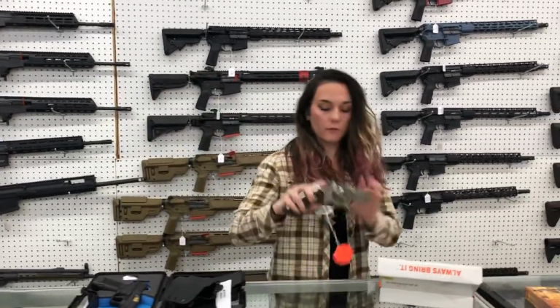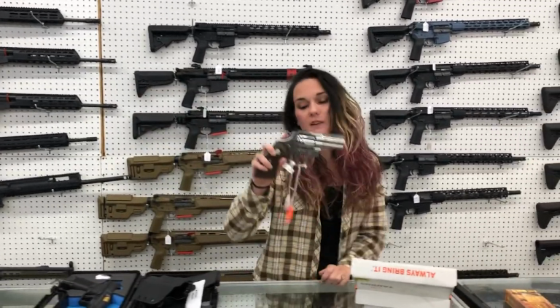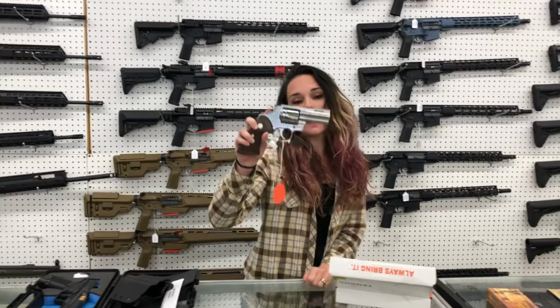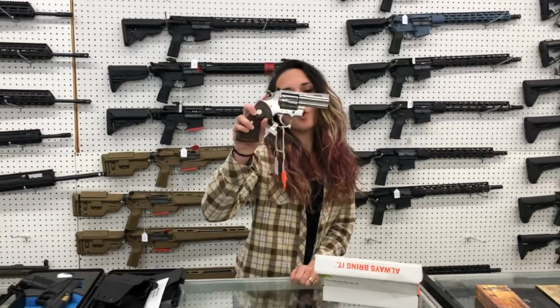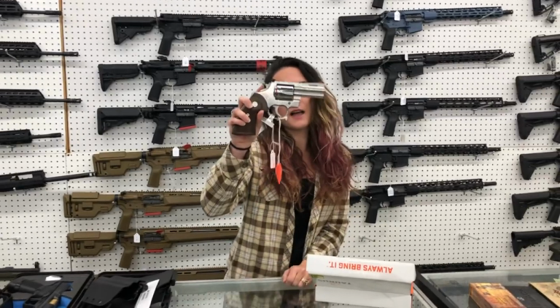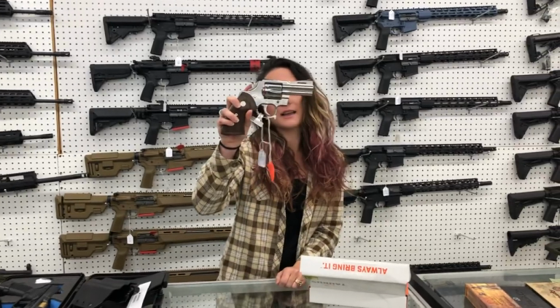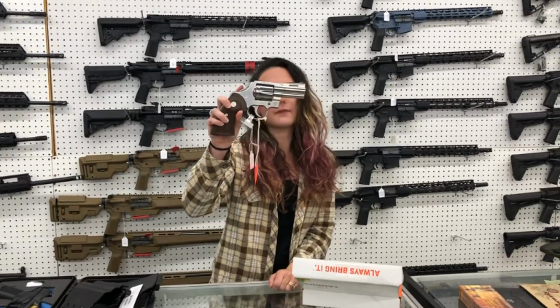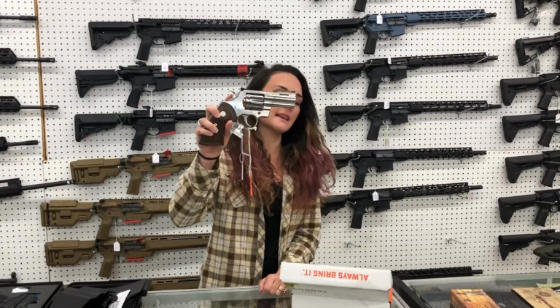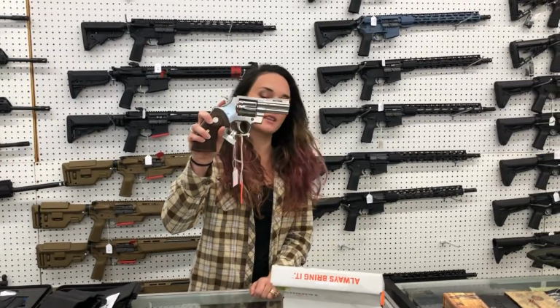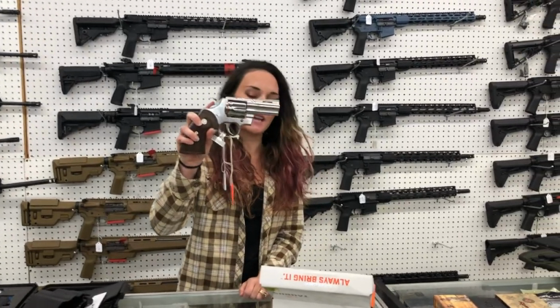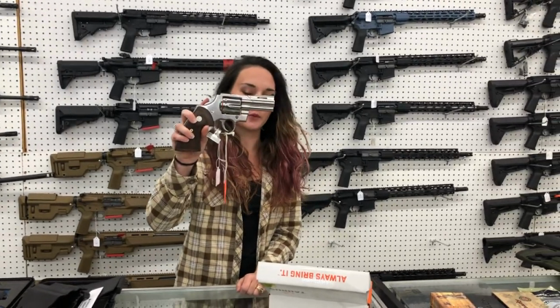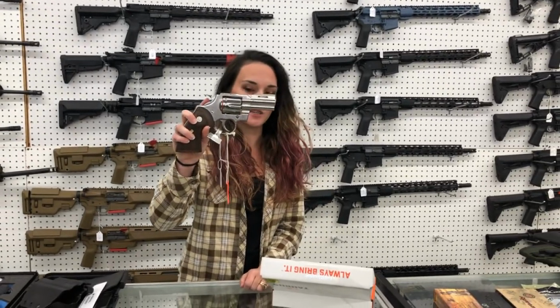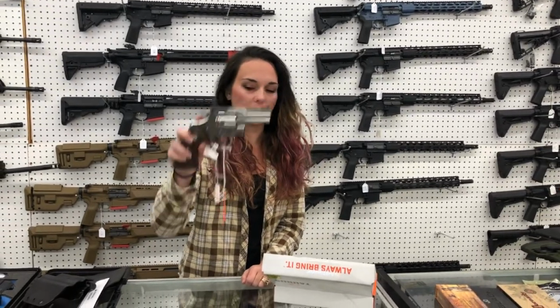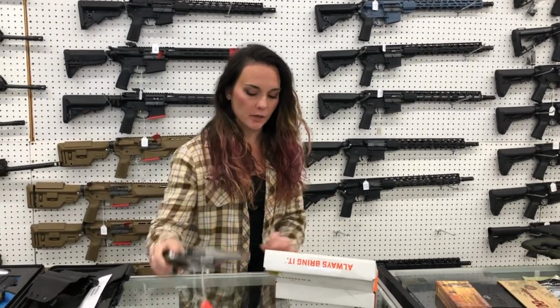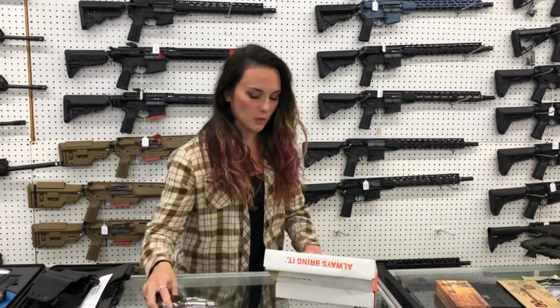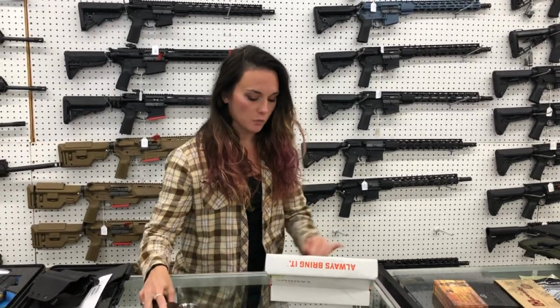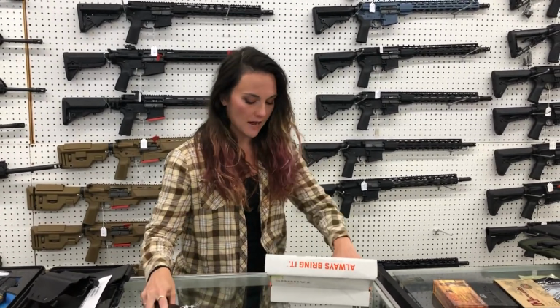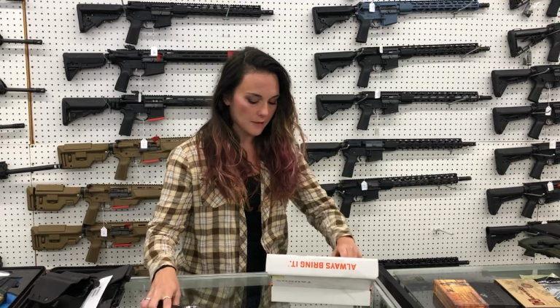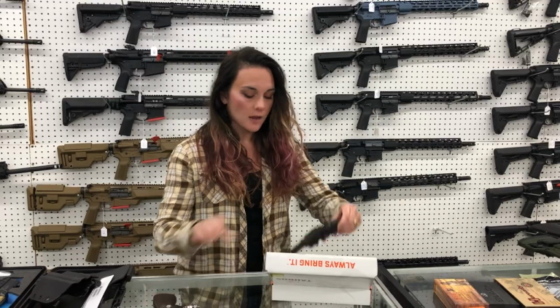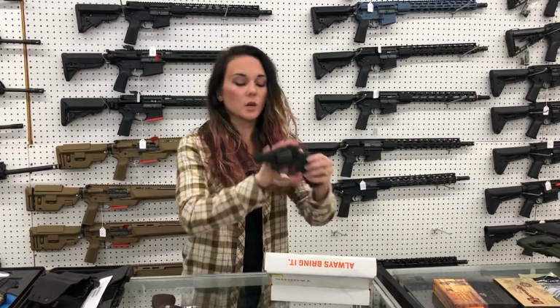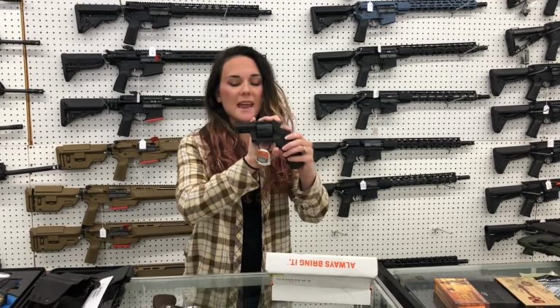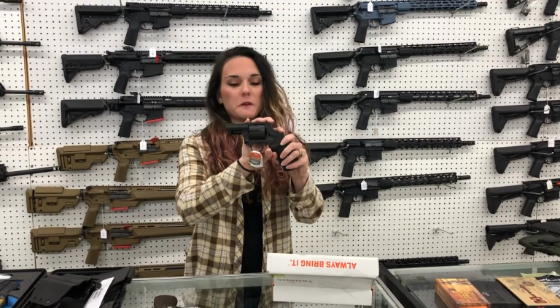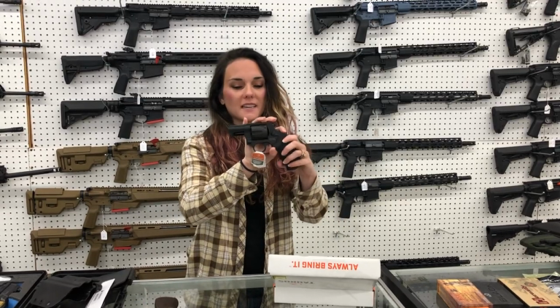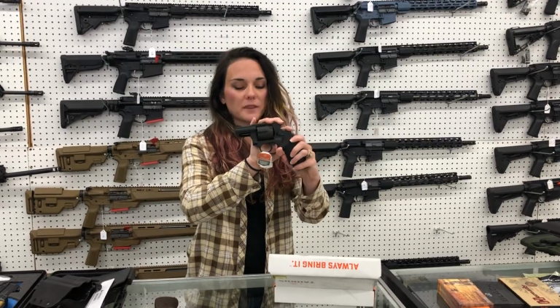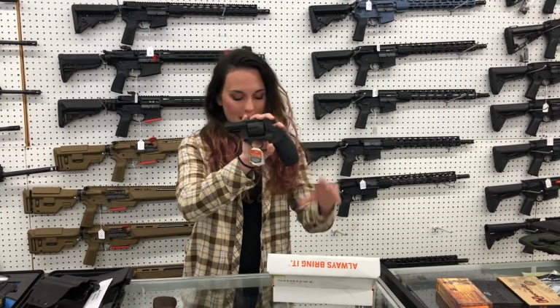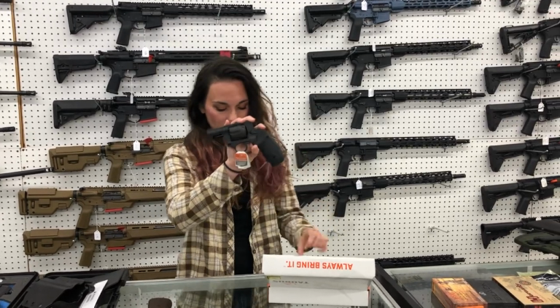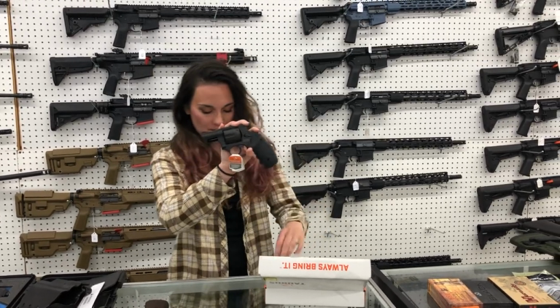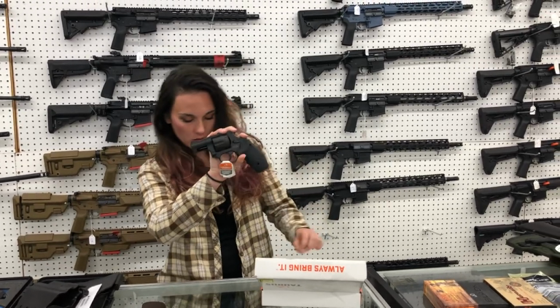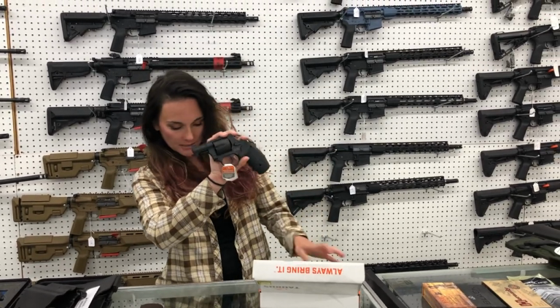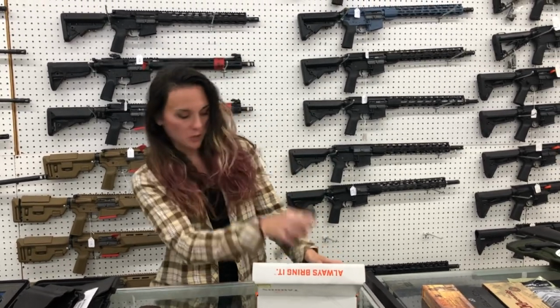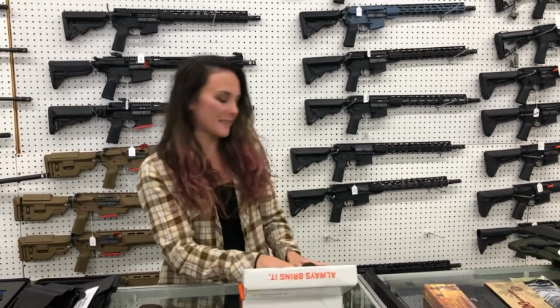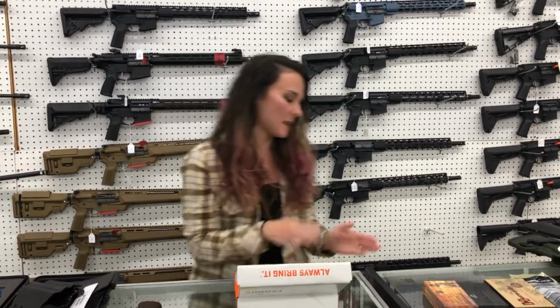For my new stuff — Colt Pythons. I've got the 6-inch and the 3-inch in stock. They're going to be $1,325. Taurus, Model 856, with the red laser beam — she's going to be $375.